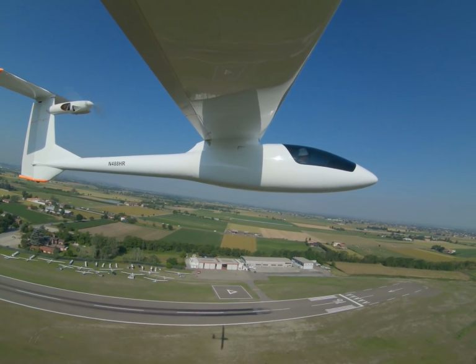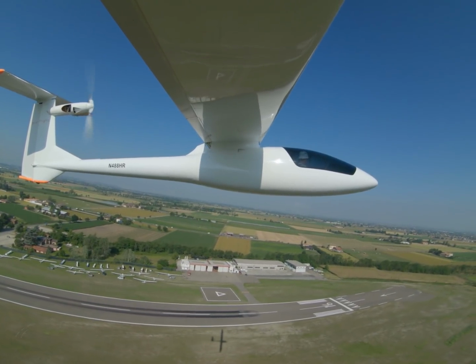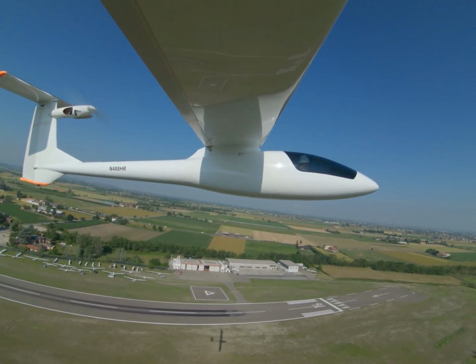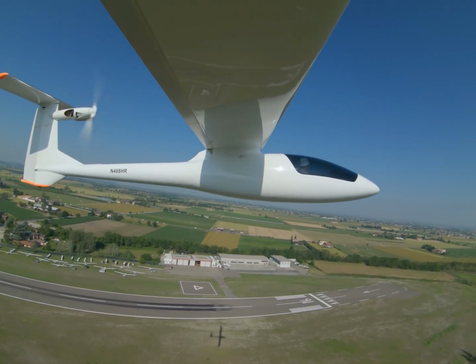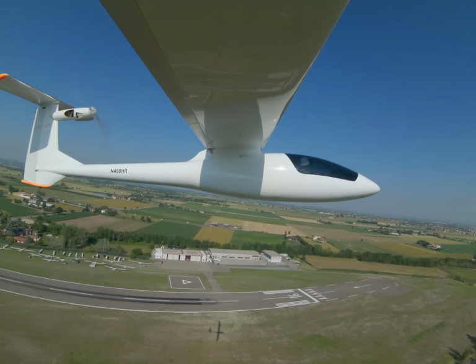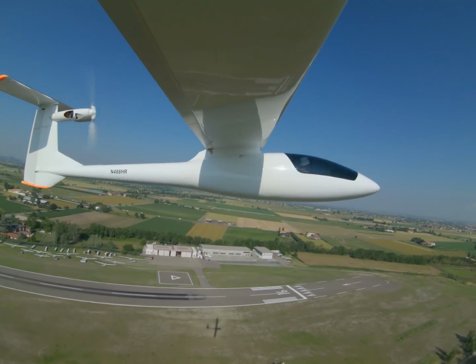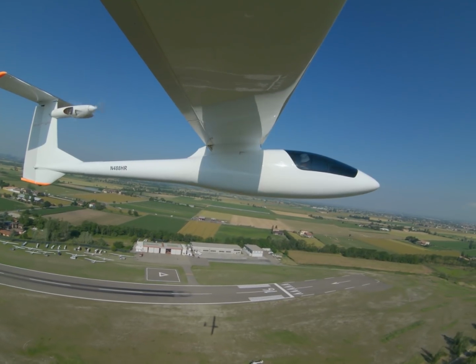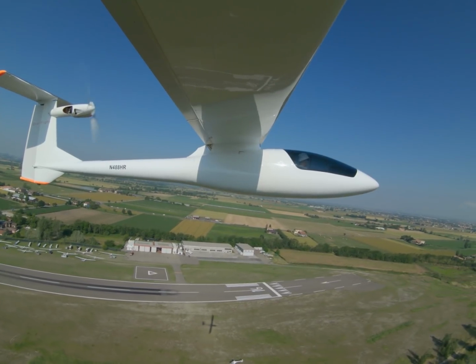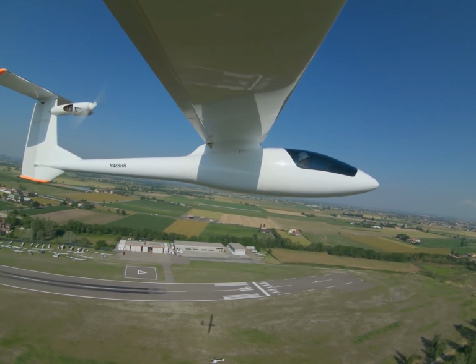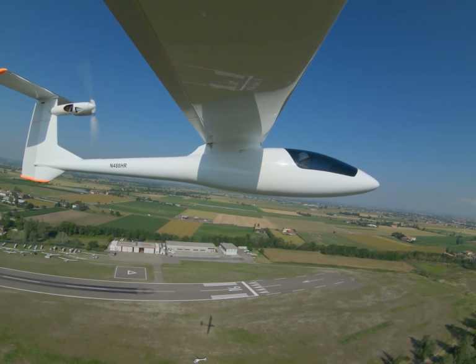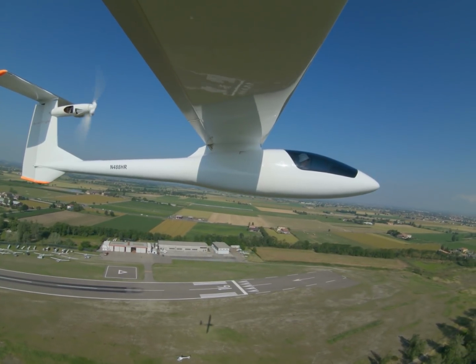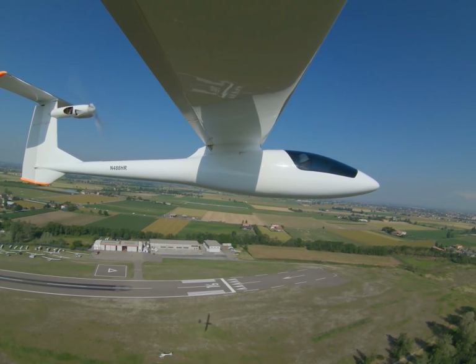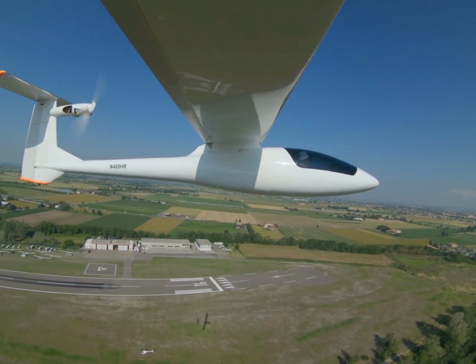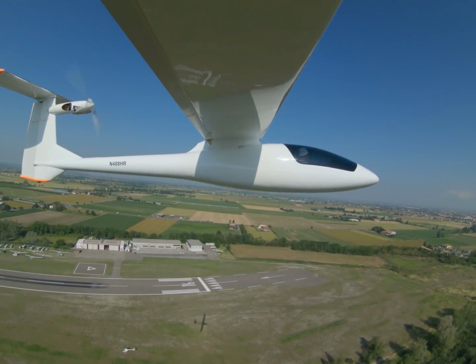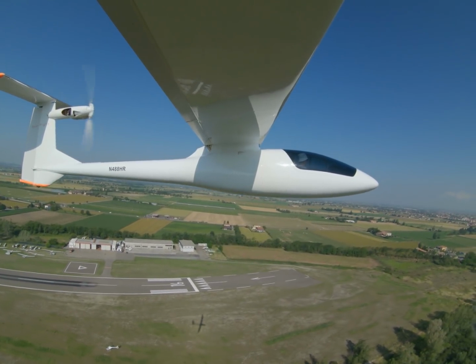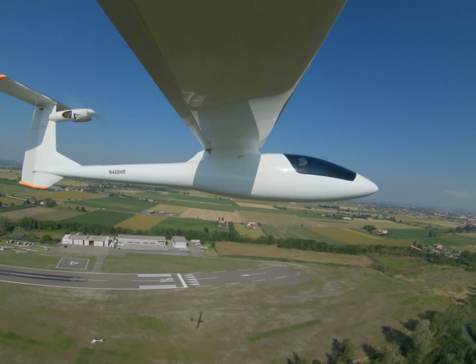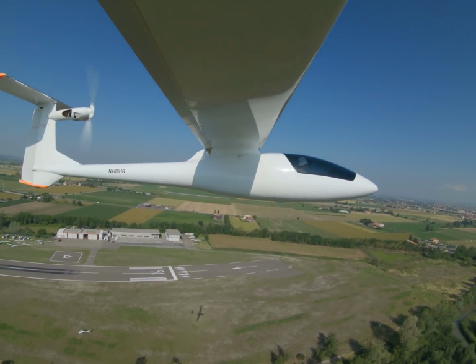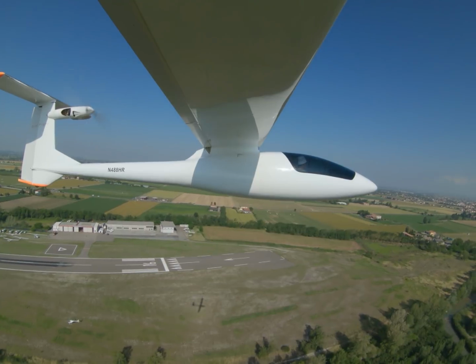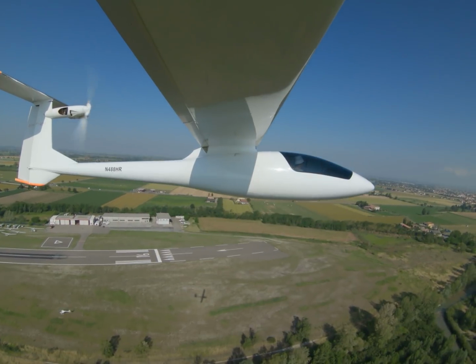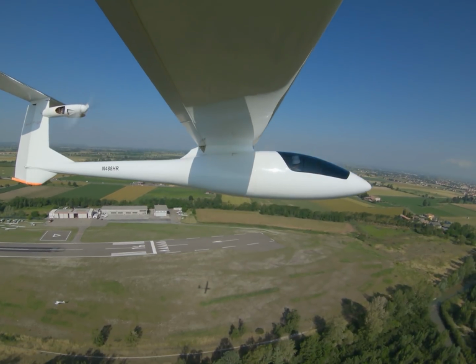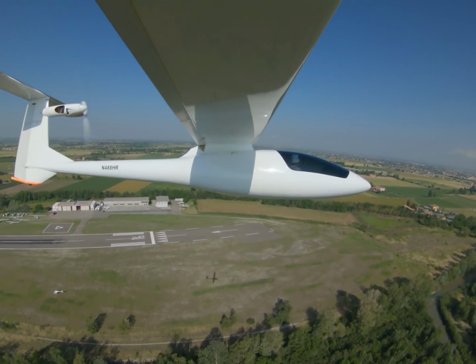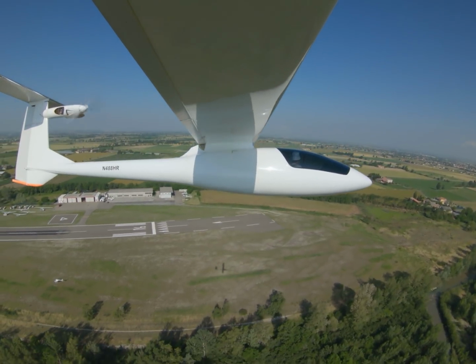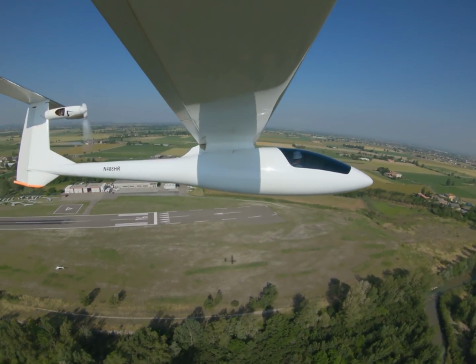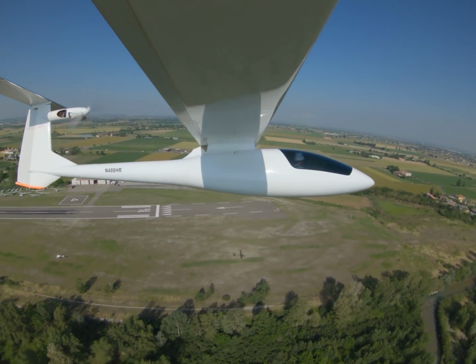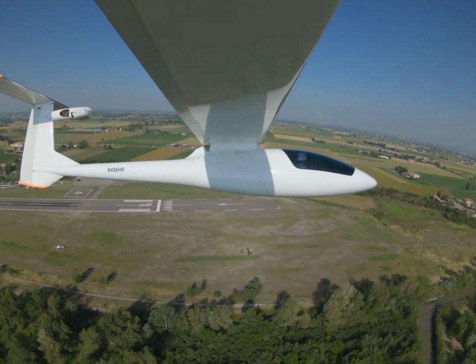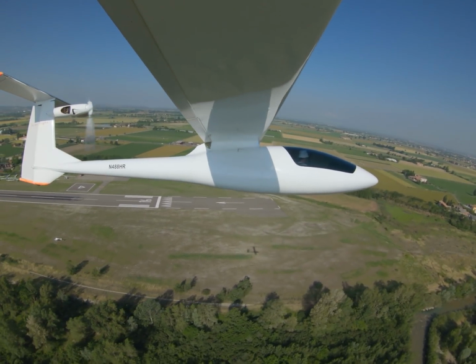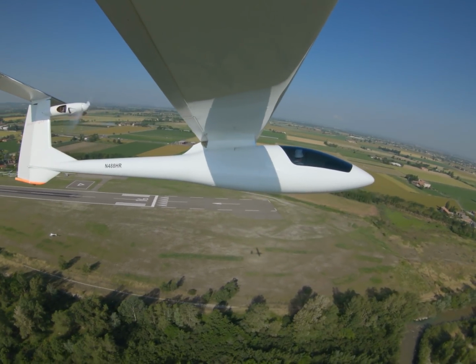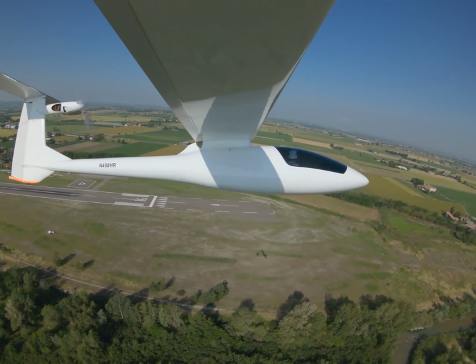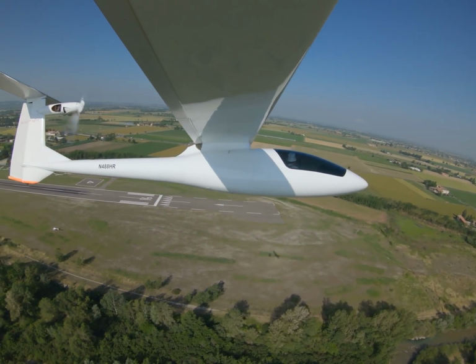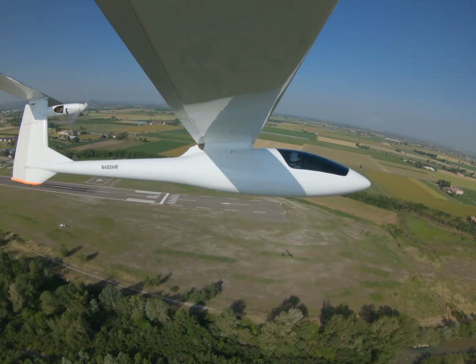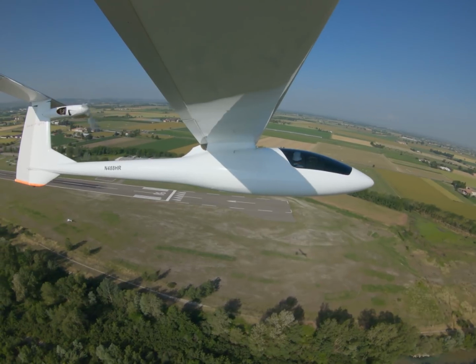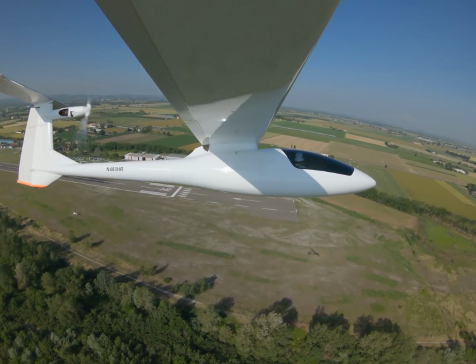After I take off I'm watching my climb rate, which is generally pretty steady unless I hit an updraft. I hit an updraft just about the end of the runway, so I started circling over where I expected the best part of the updraft to be.